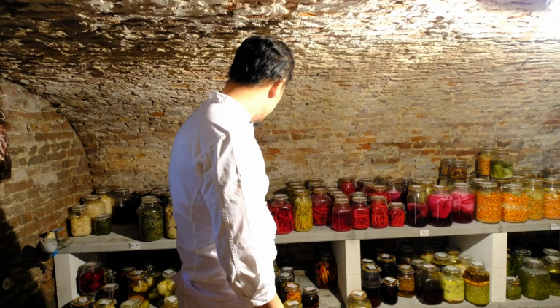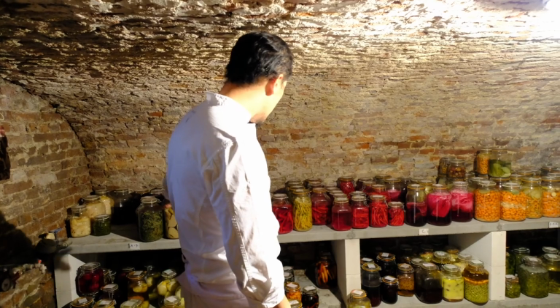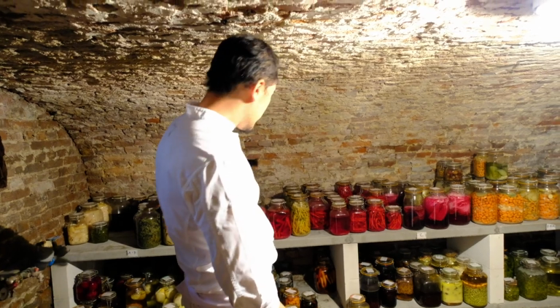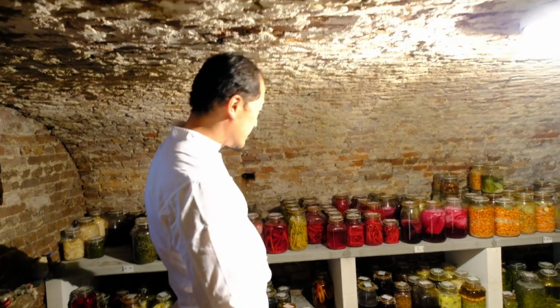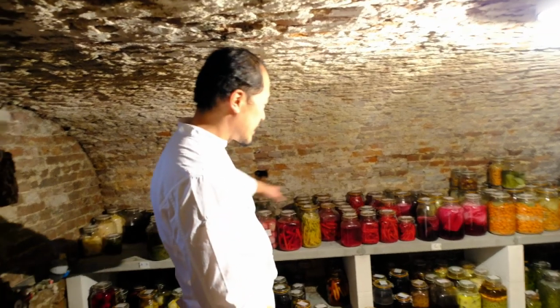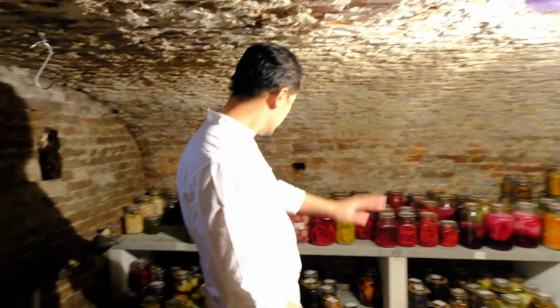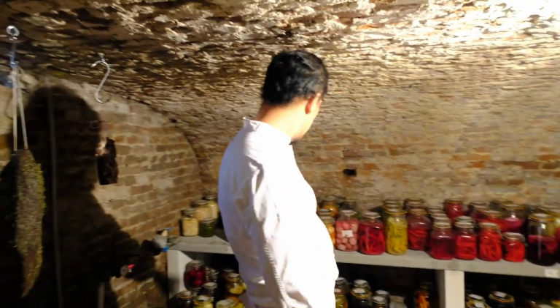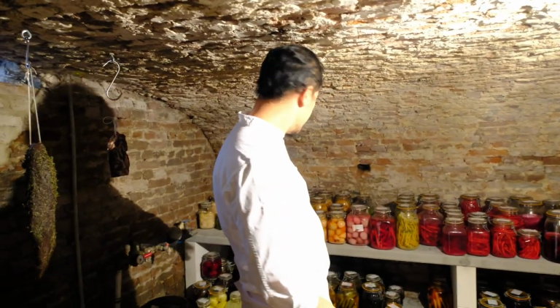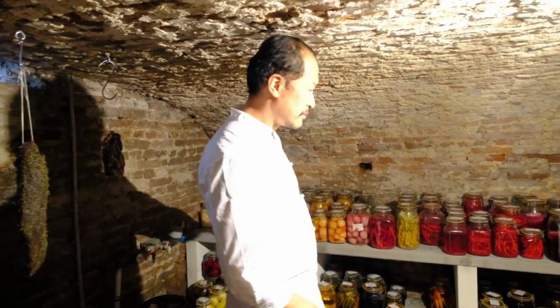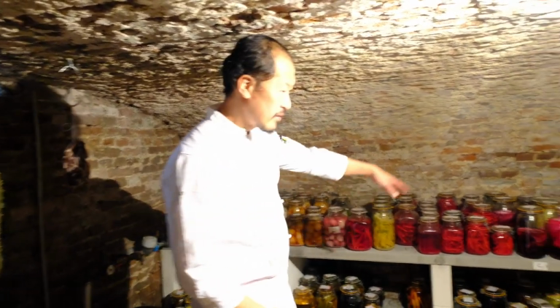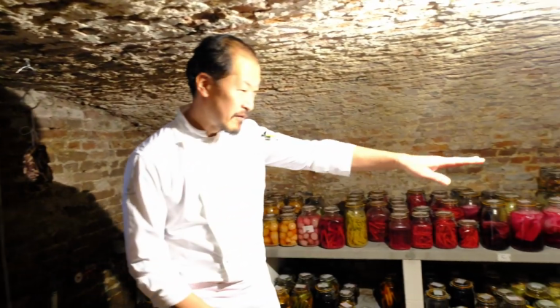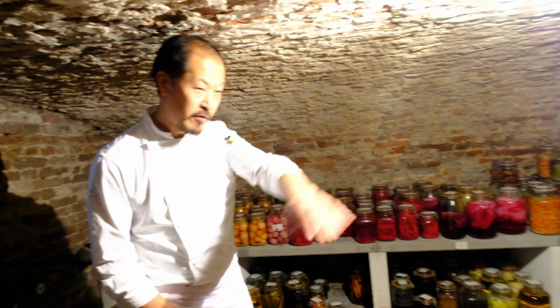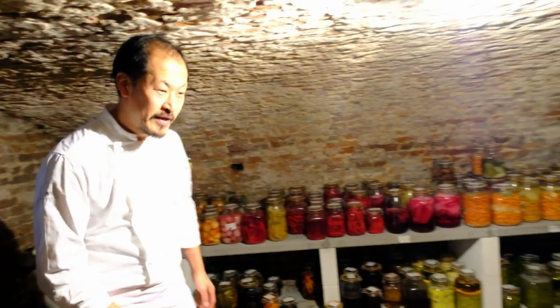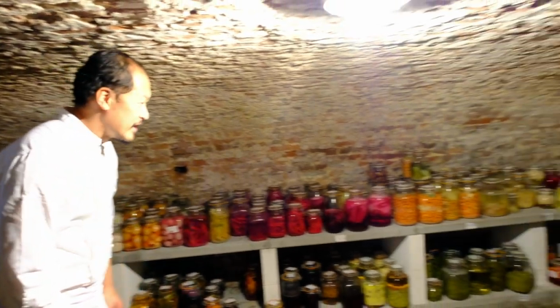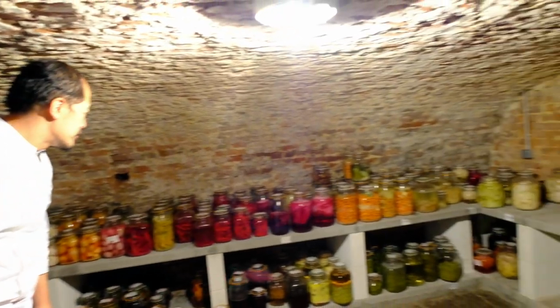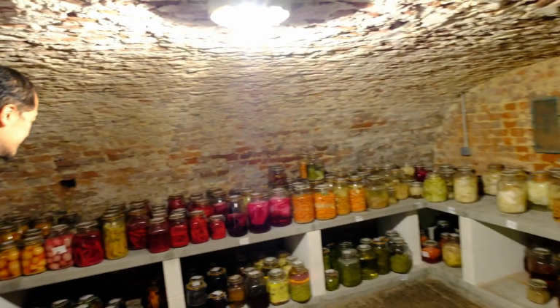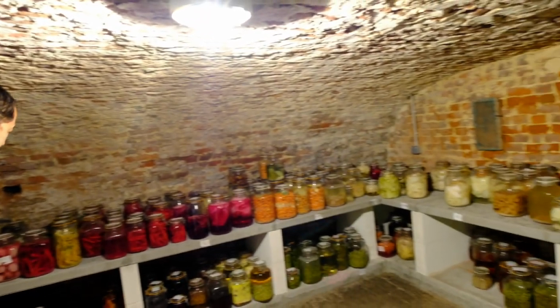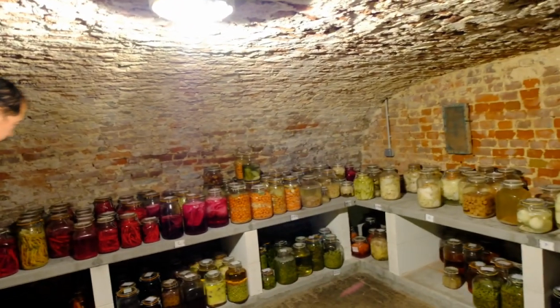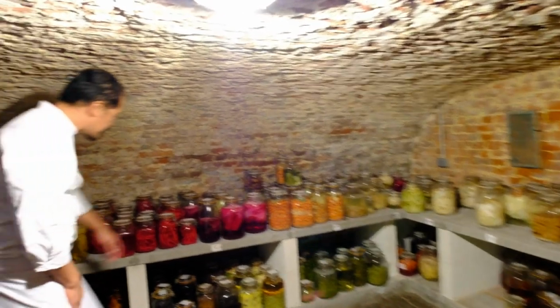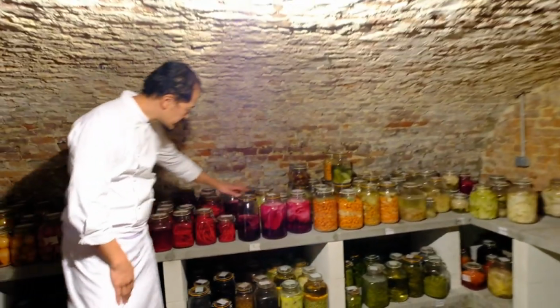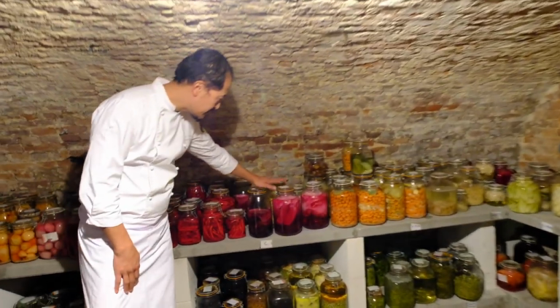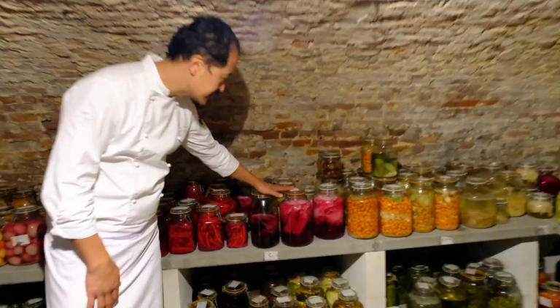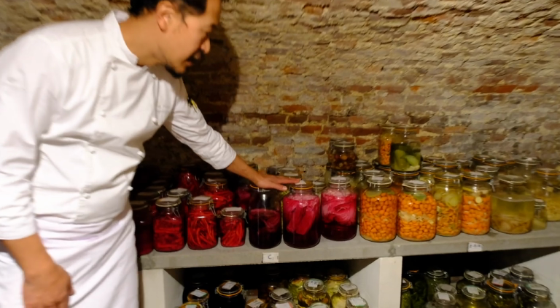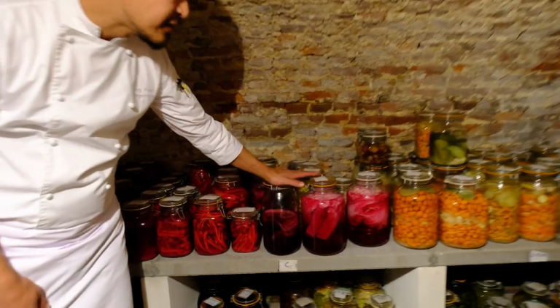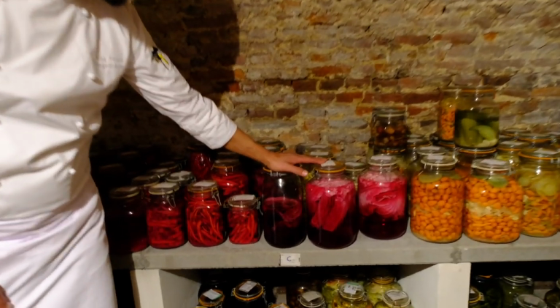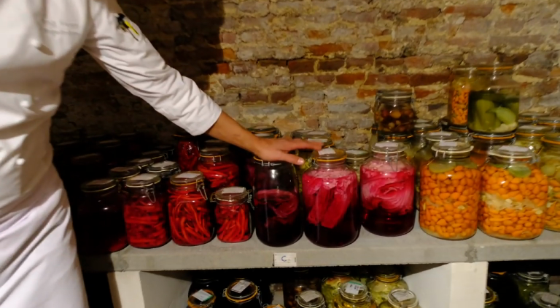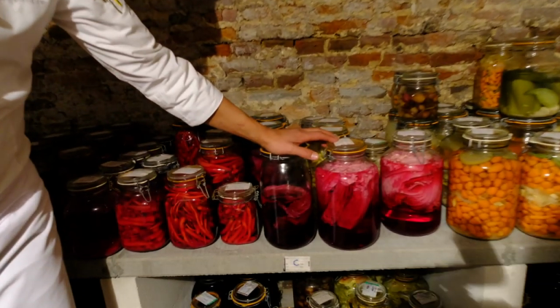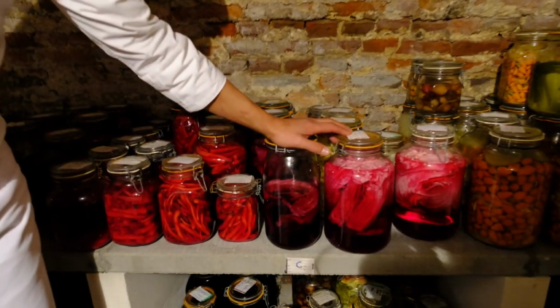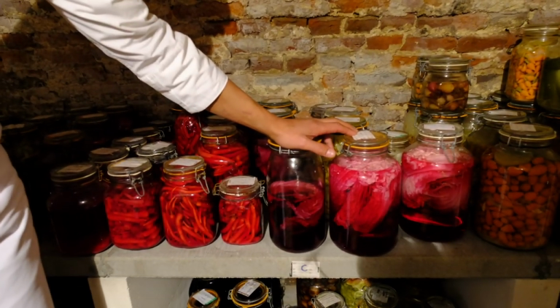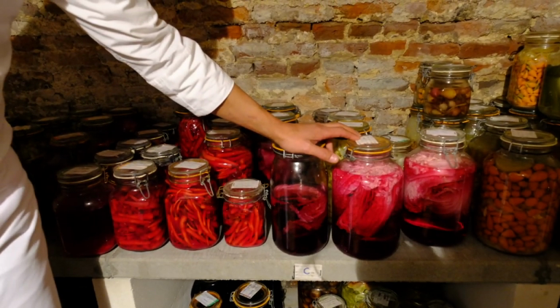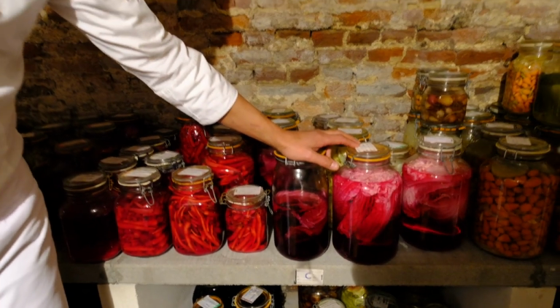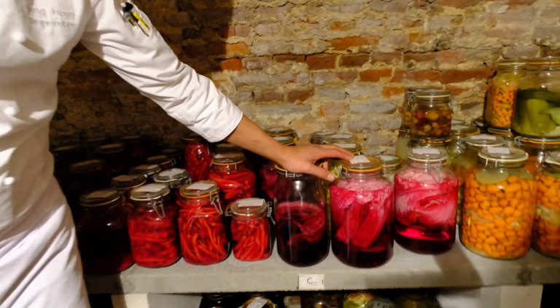We are going to manage this by alphabetic order. And you can see here we have some cabbages. Many of them are fermented and some of them are pickled.